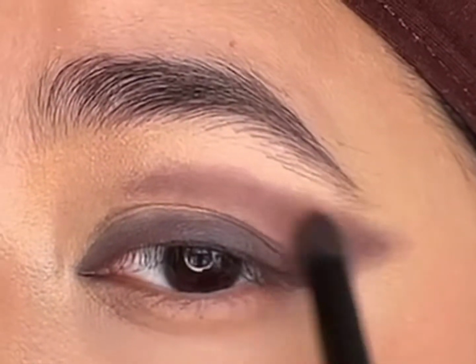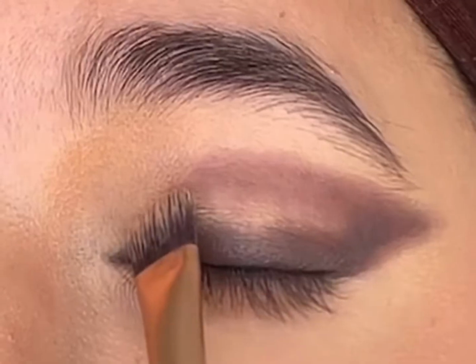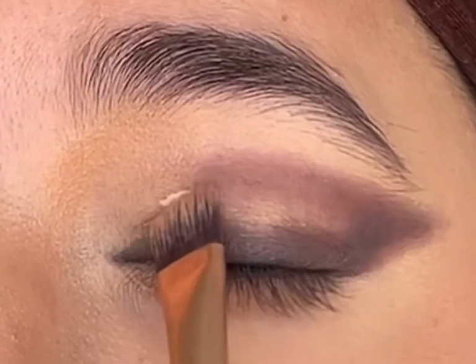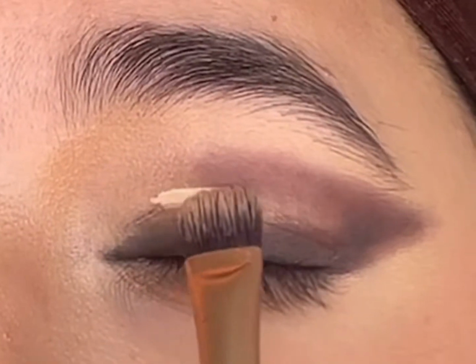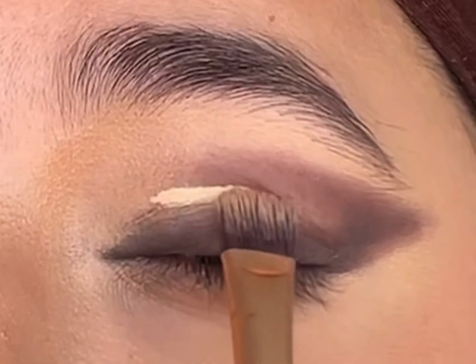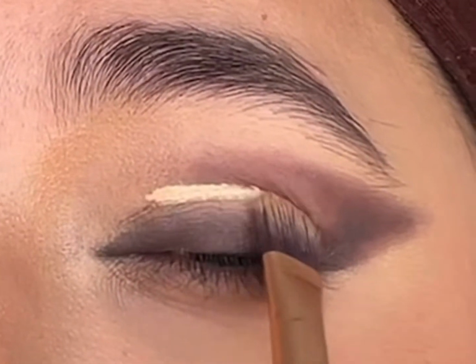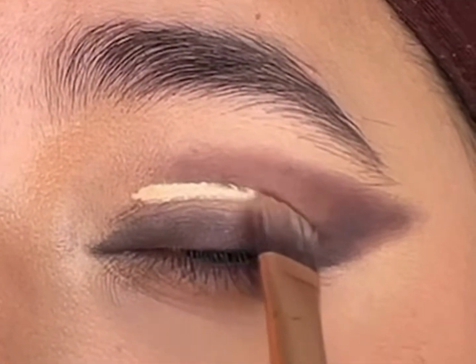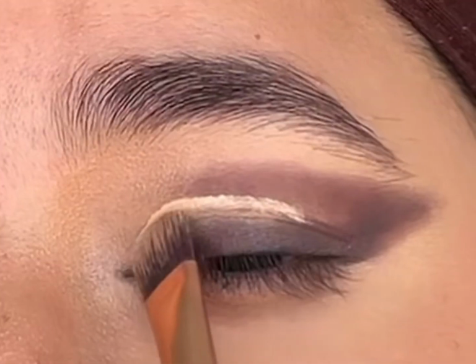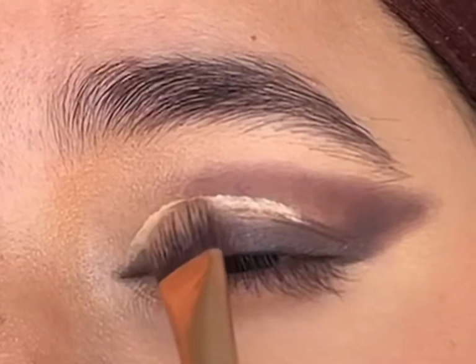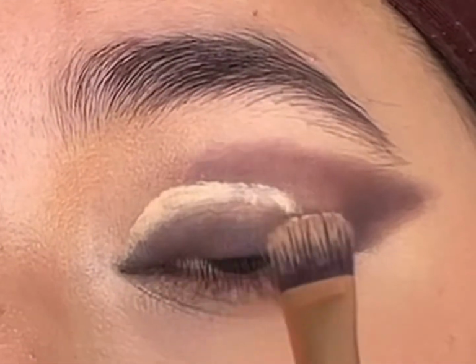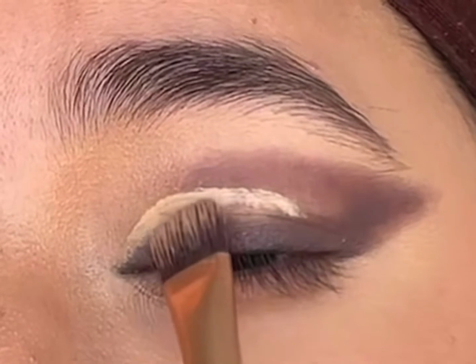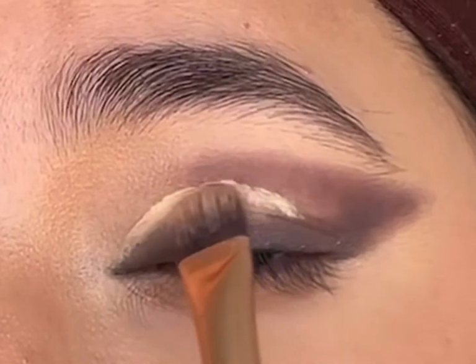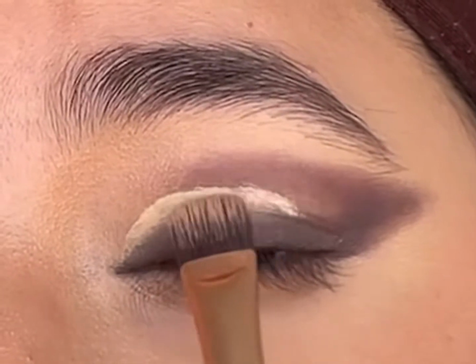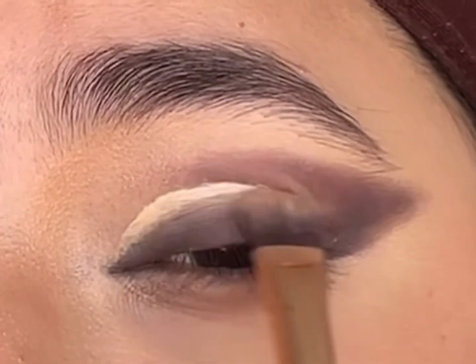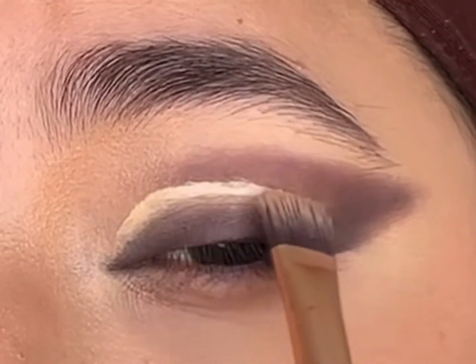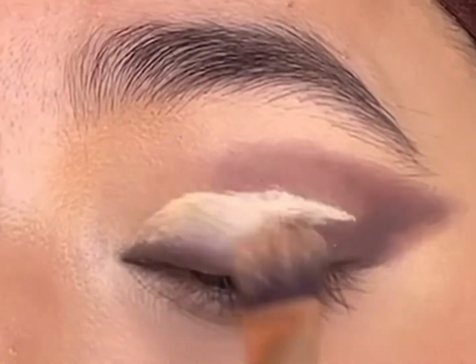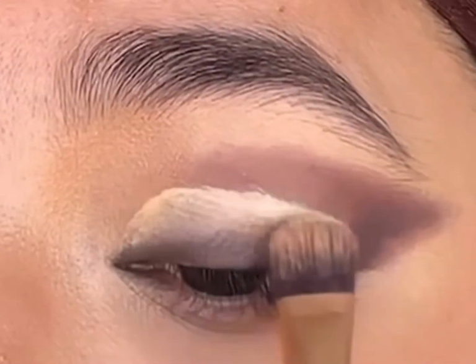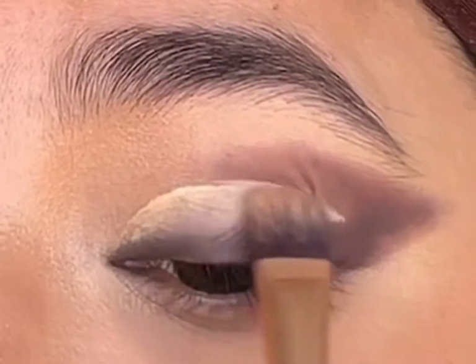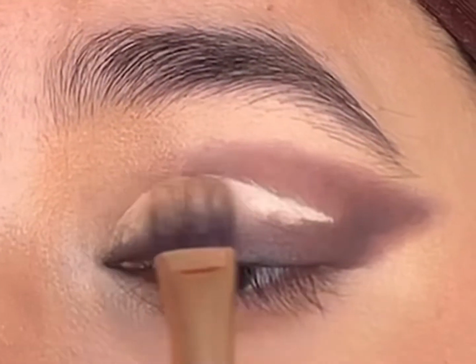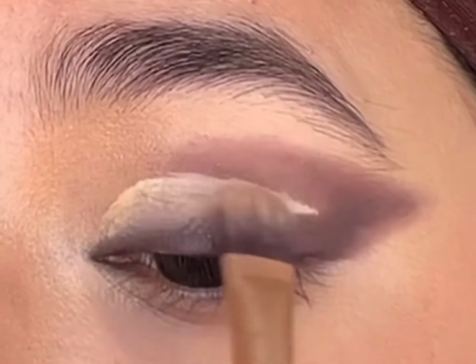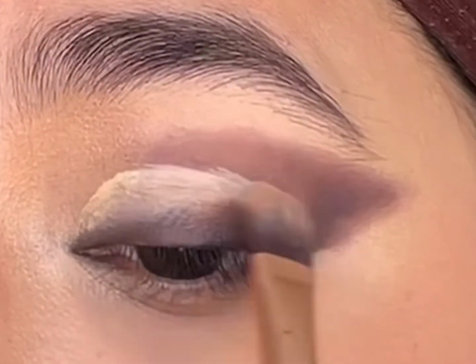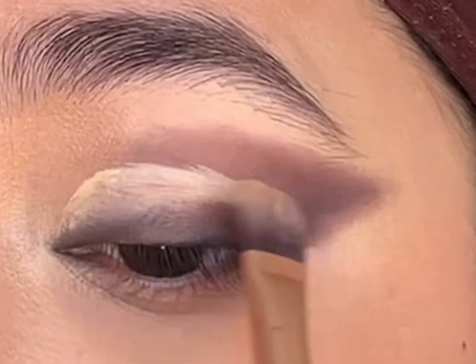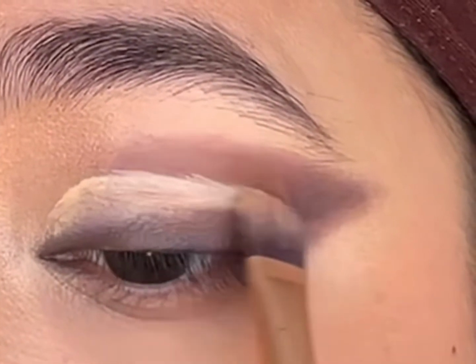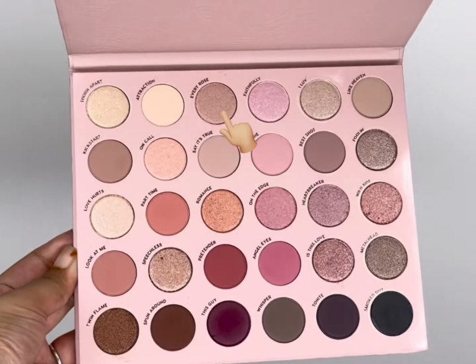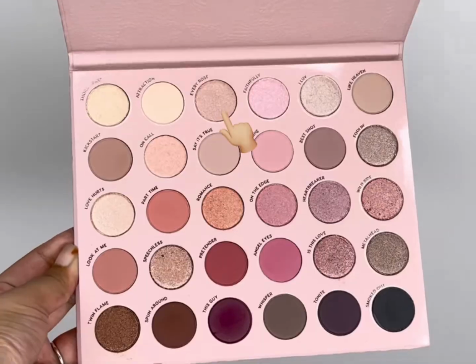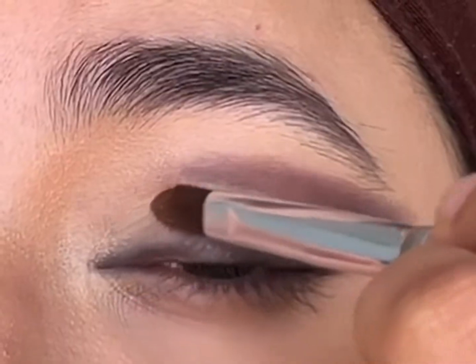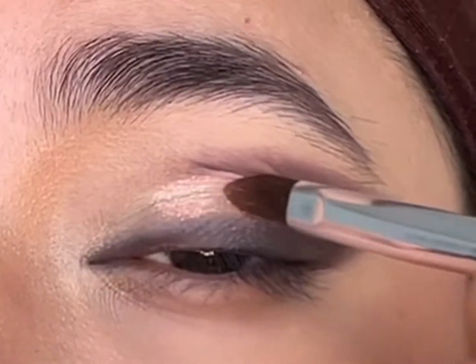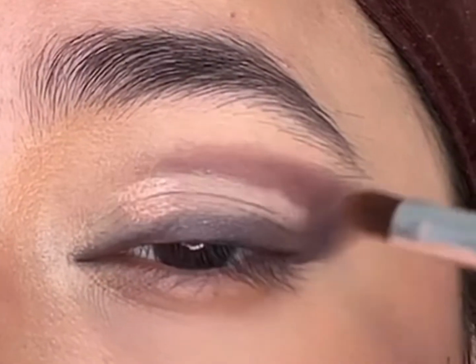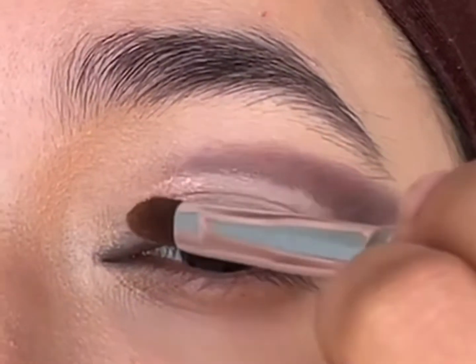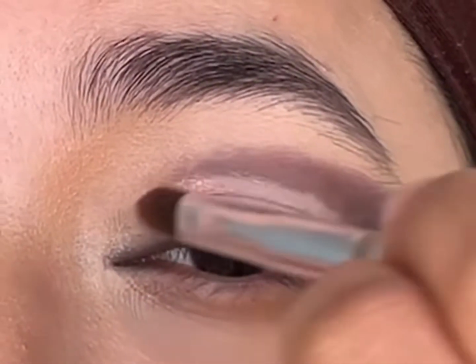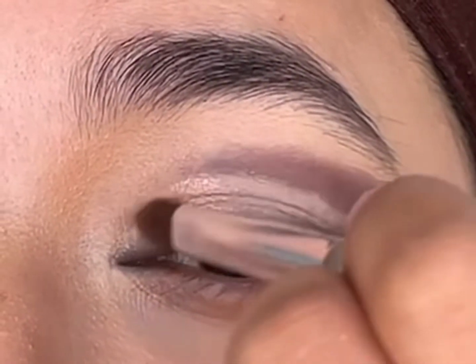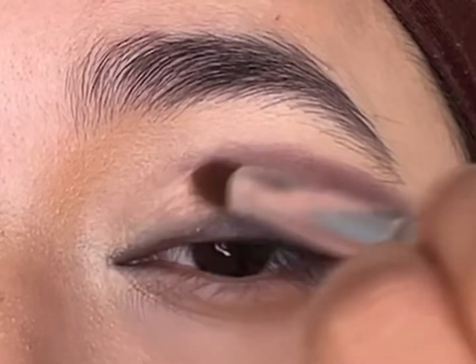Next, I'll take some concealer and cut the crease slowly and gently — this will create a base for the shimmer eyeshadows. I'll take 'Every Rose' and apply it over the concealer while it's still tacky.